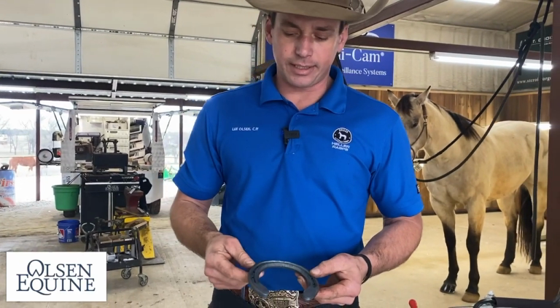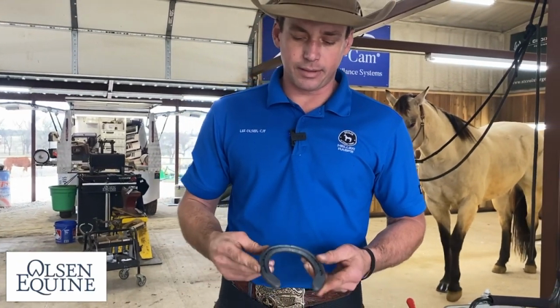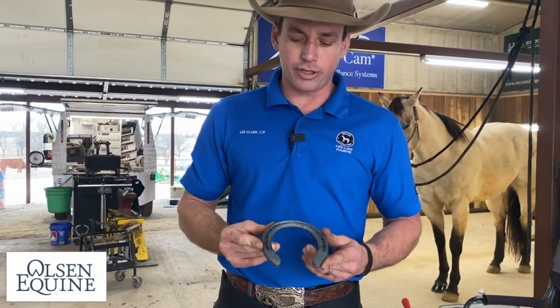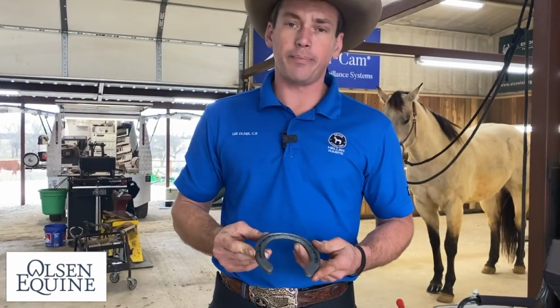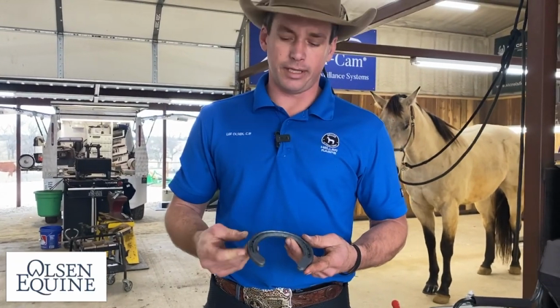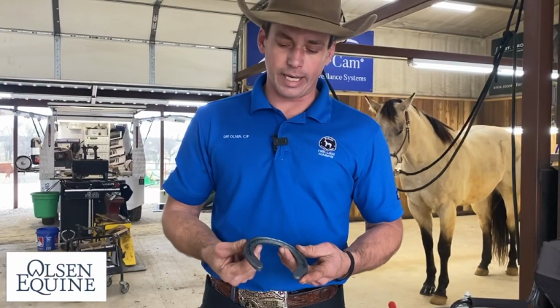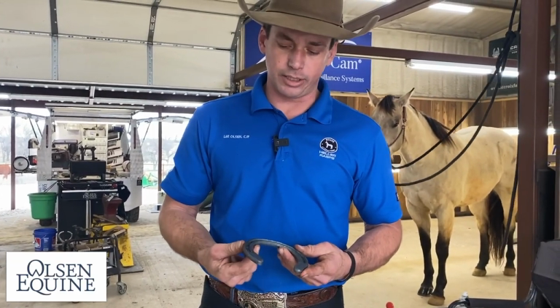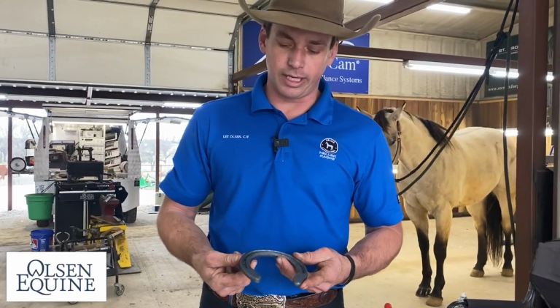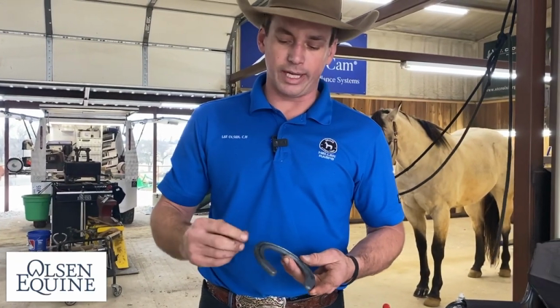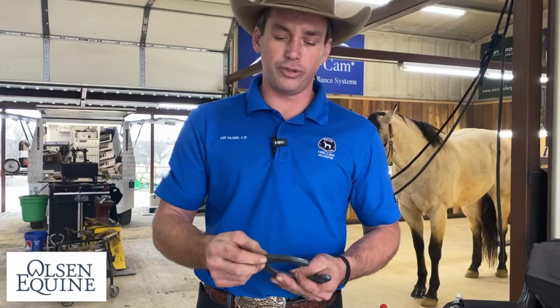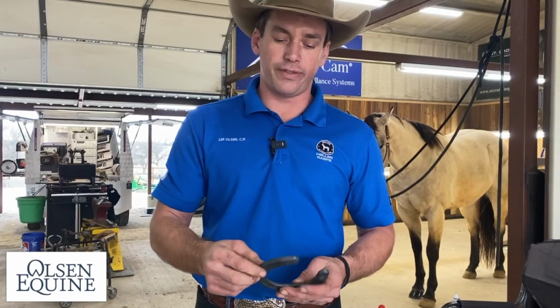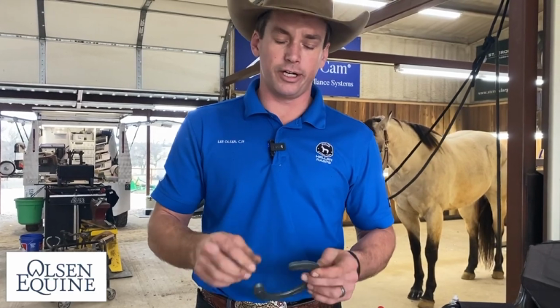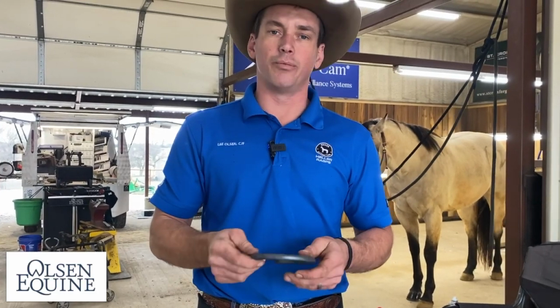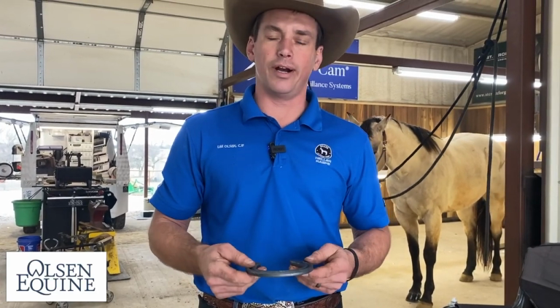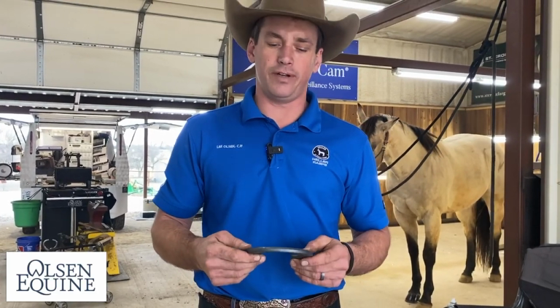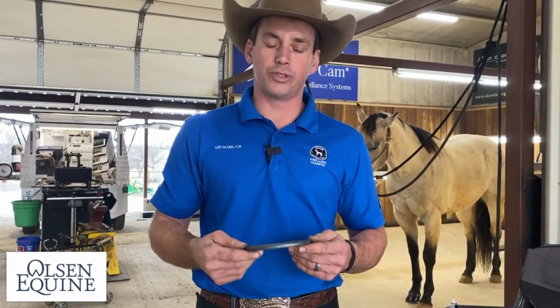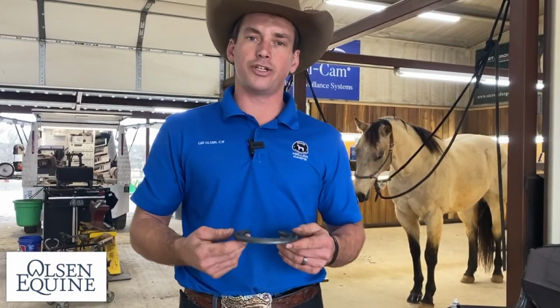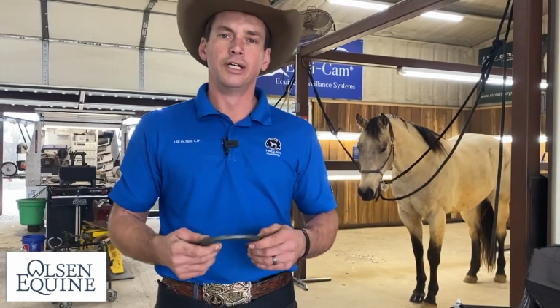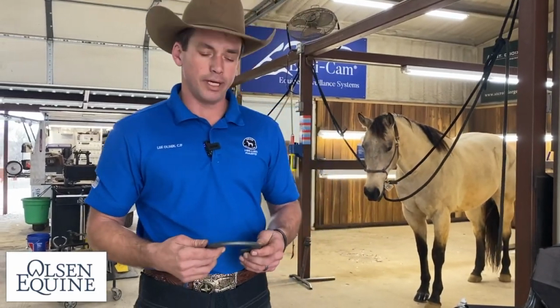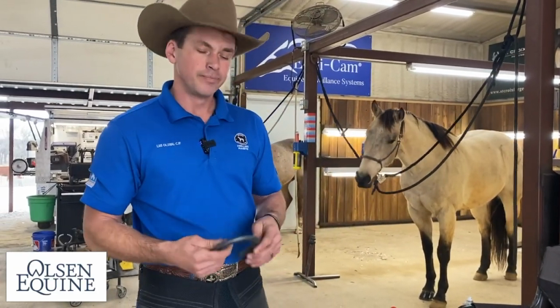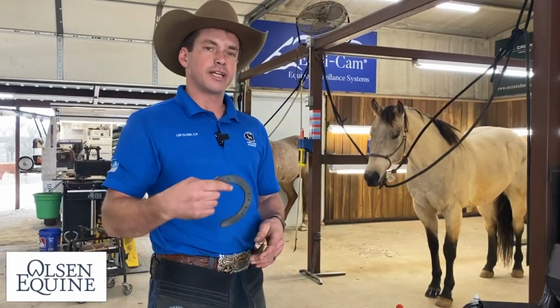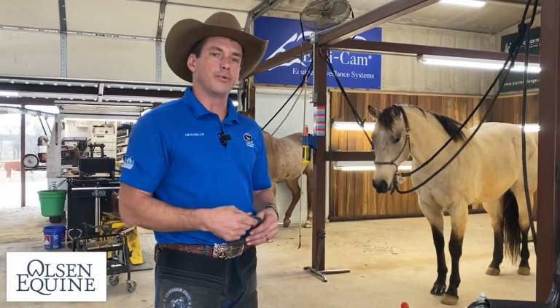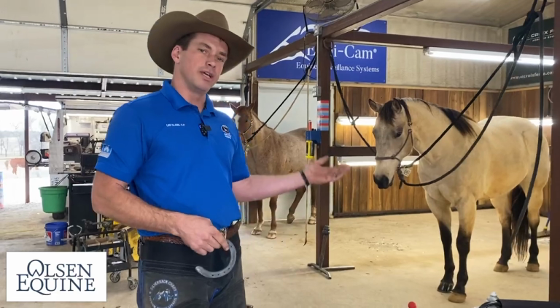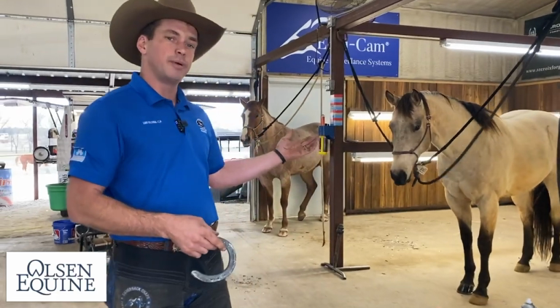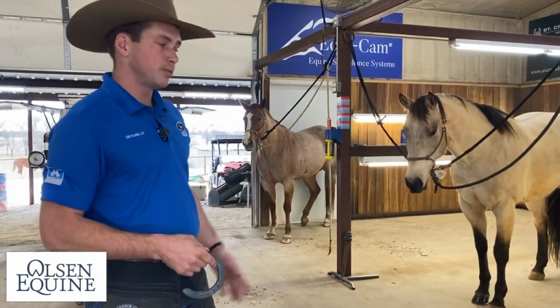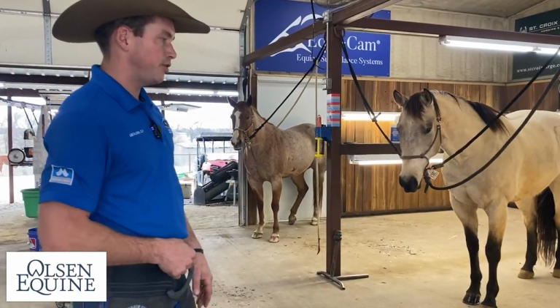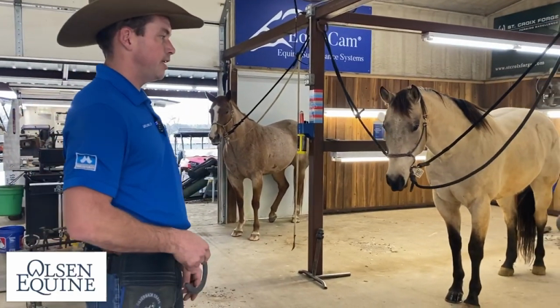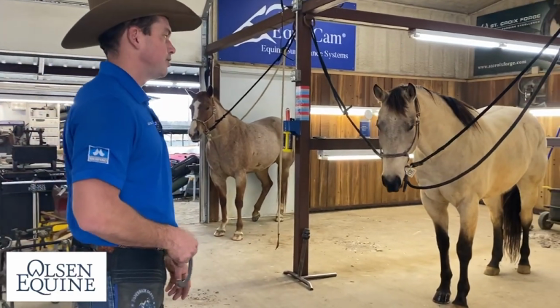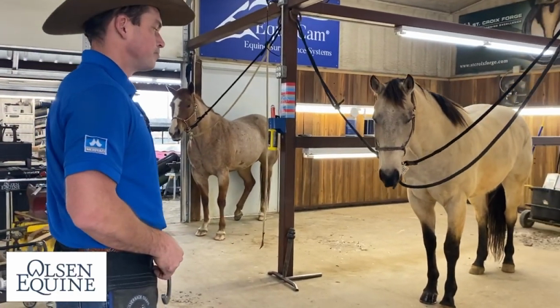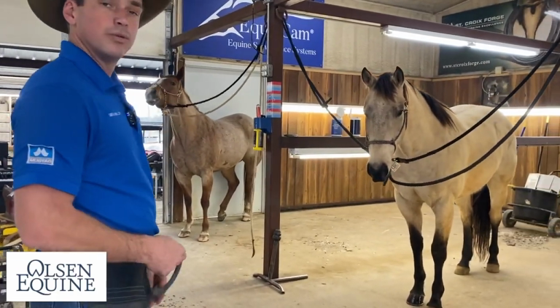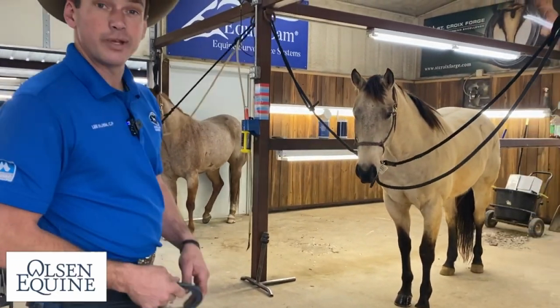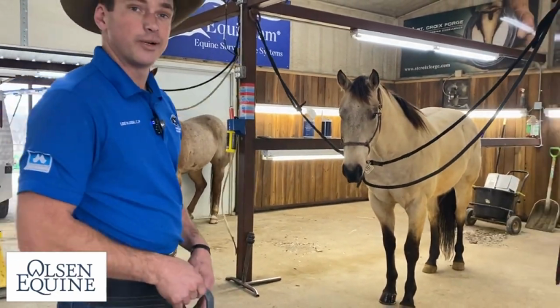It's a better shape, the web is a little narrower, and the shoe is a little thicker. You're going to get more wear out of it, more traction. We got a really nice barrel horse we're going to shoe for you today, so we'll just show you how it works.